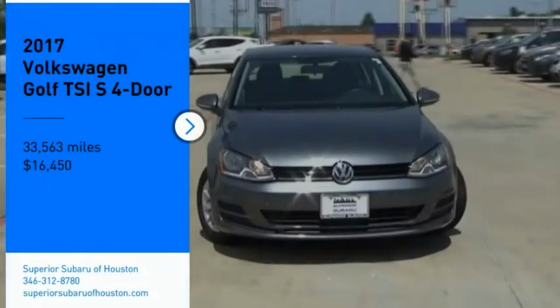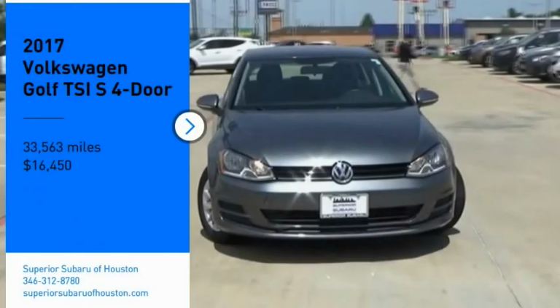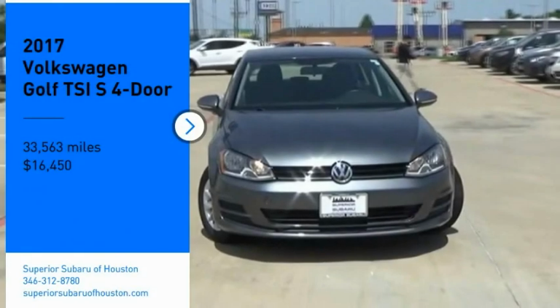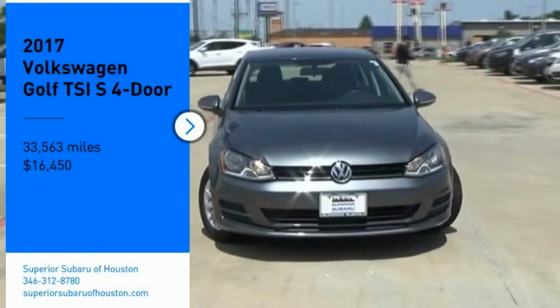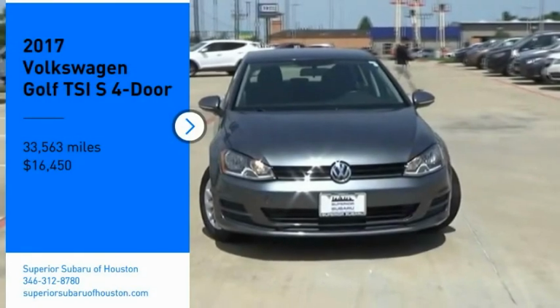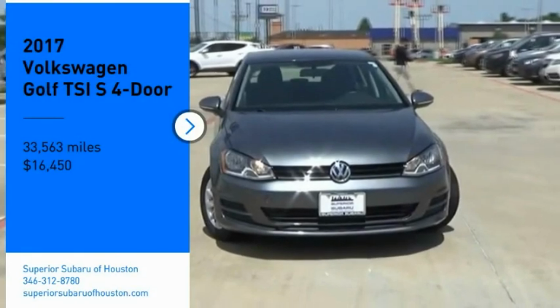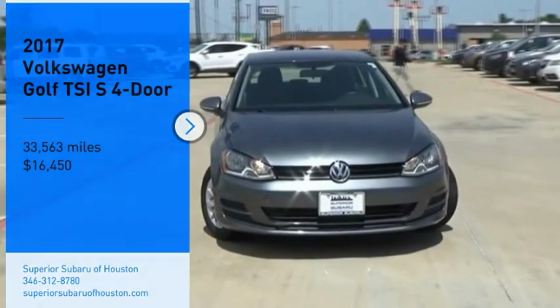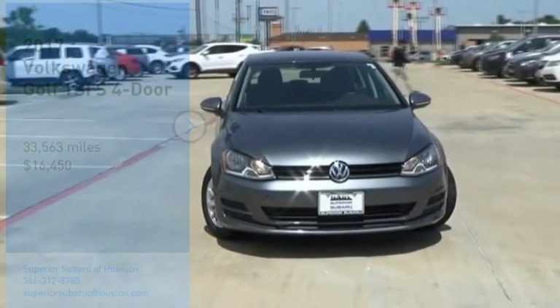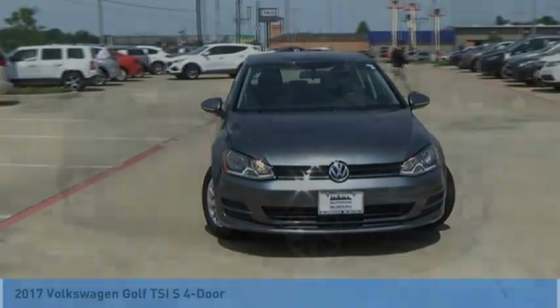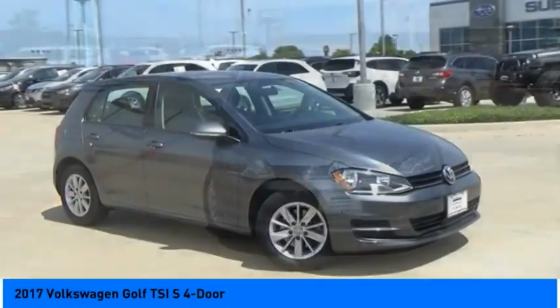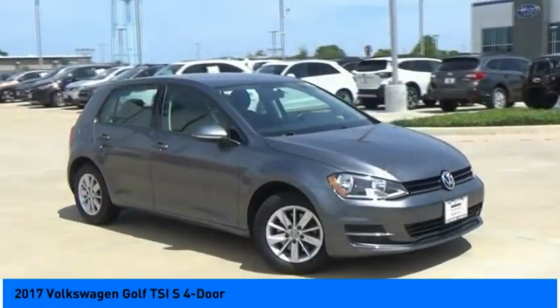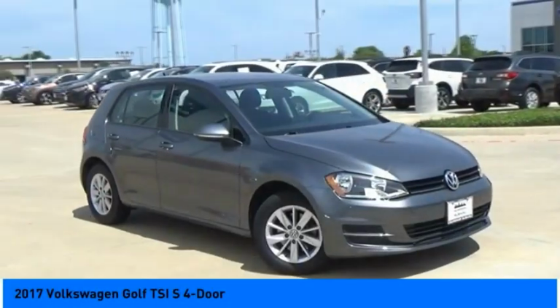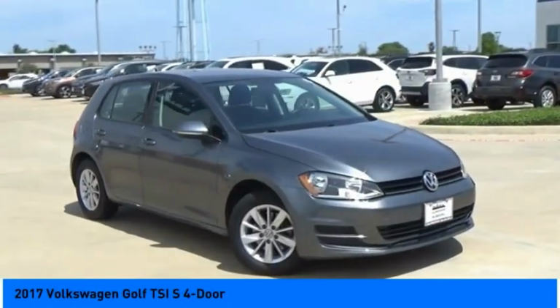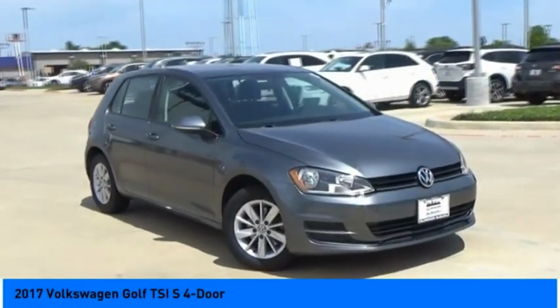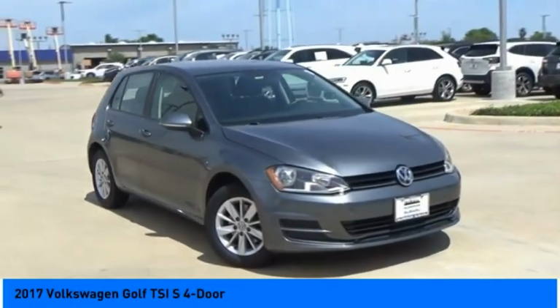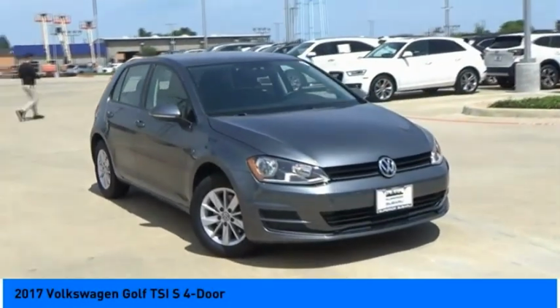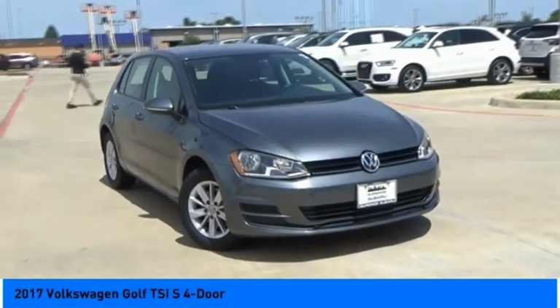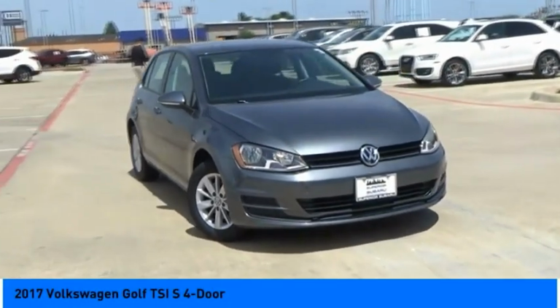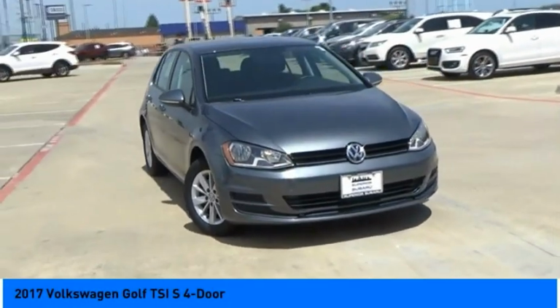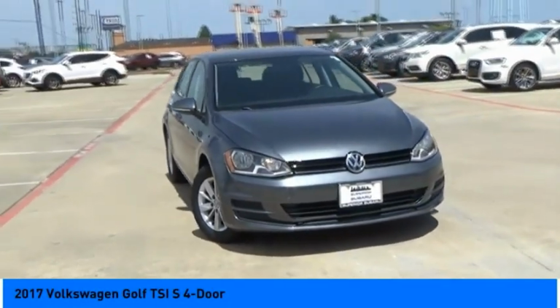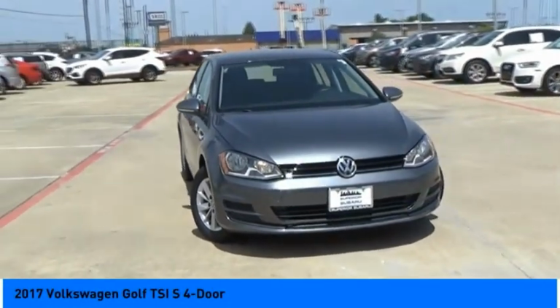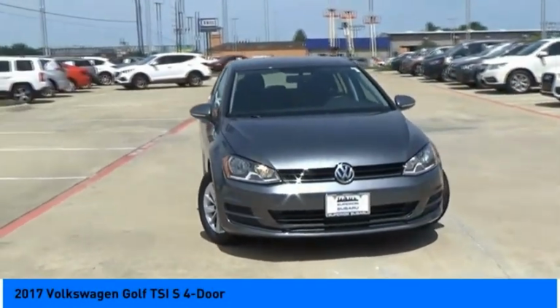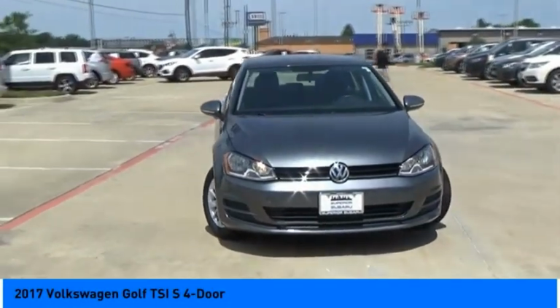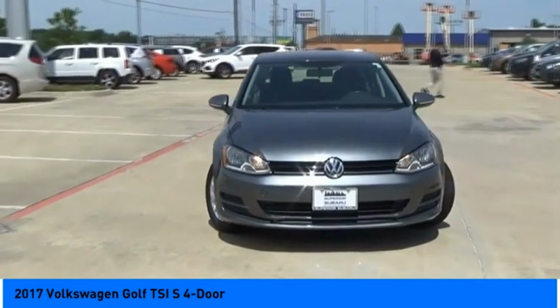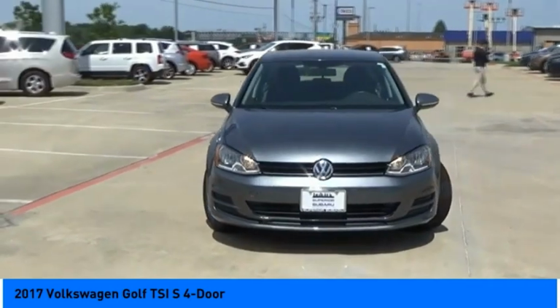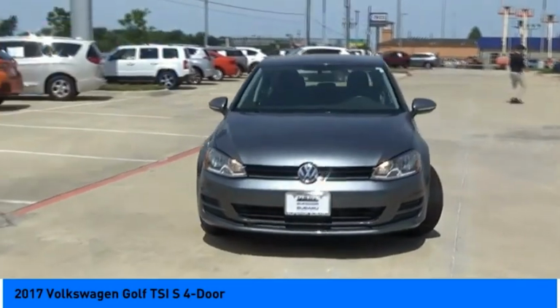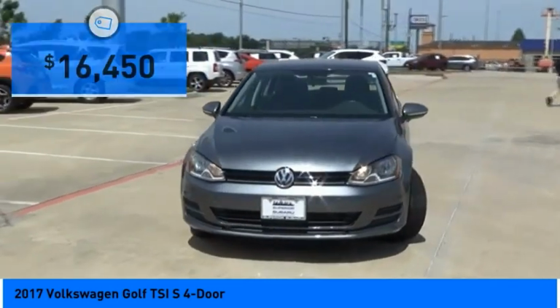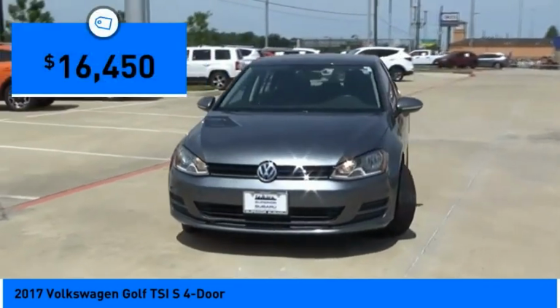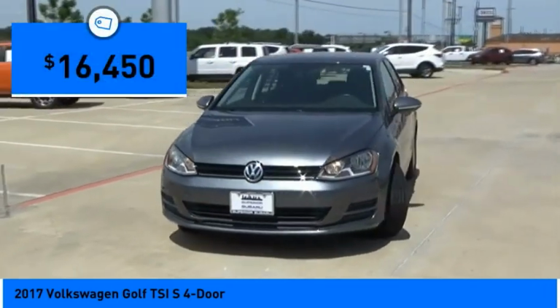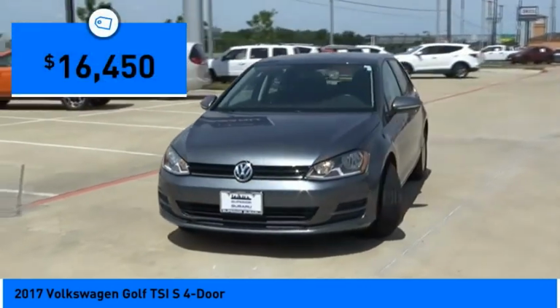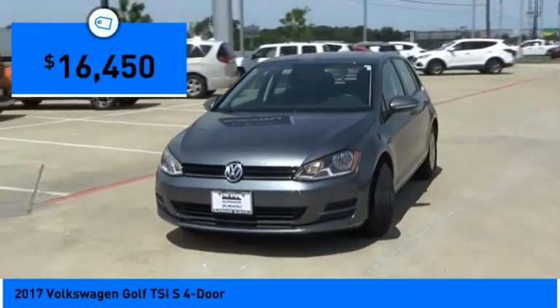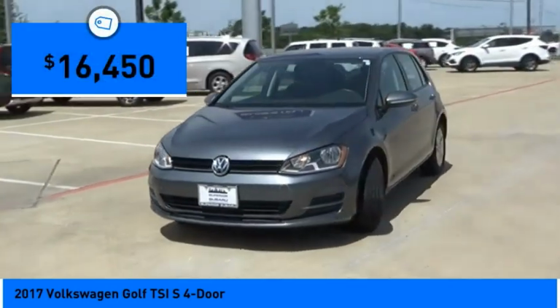Looking for the right vehicle? Check out the 2017 Golf. It's the original fun-to-drive hatchback. Drive one today — it's priced below $20,000.